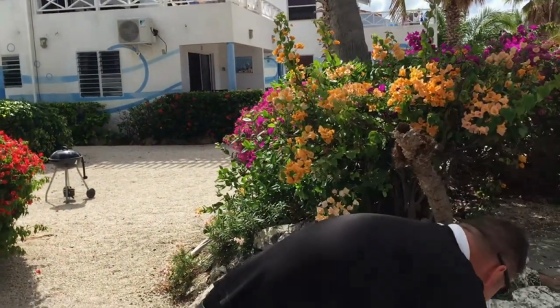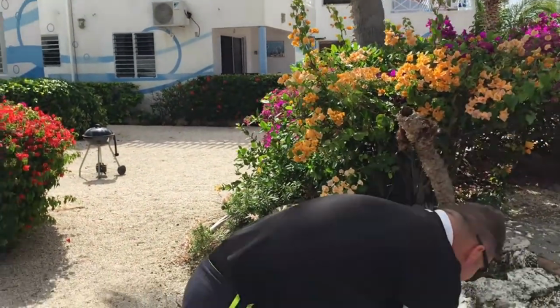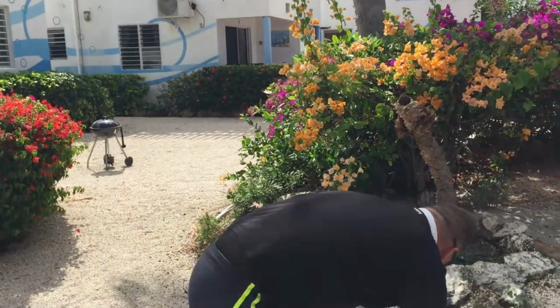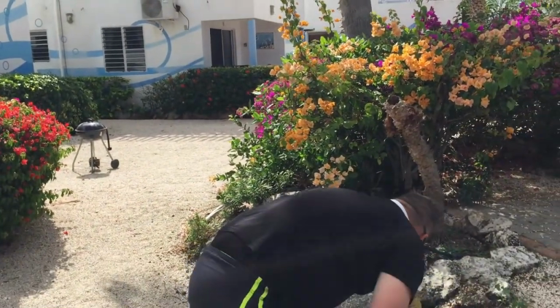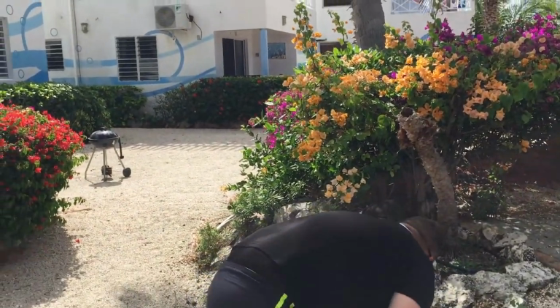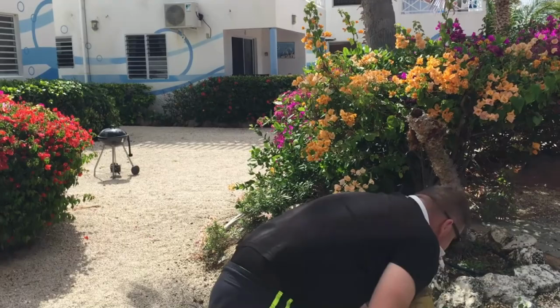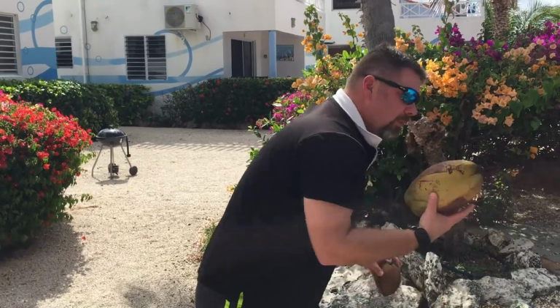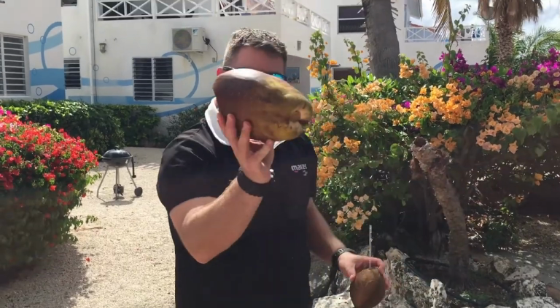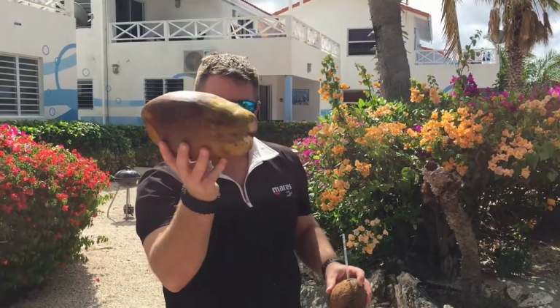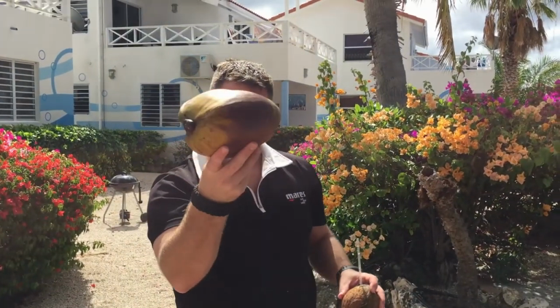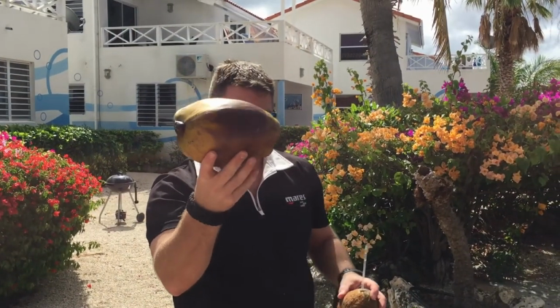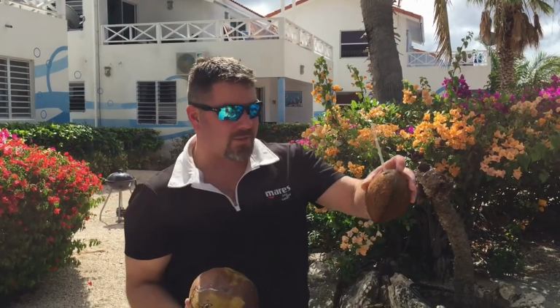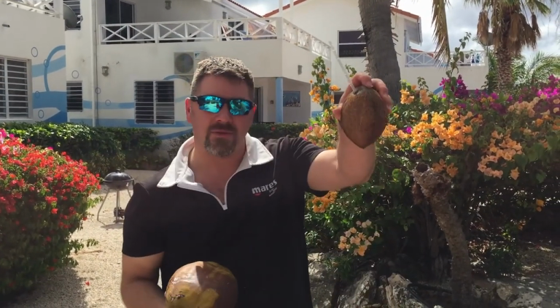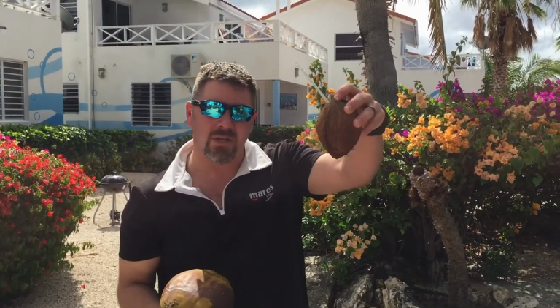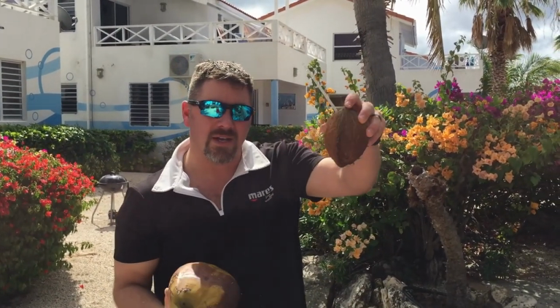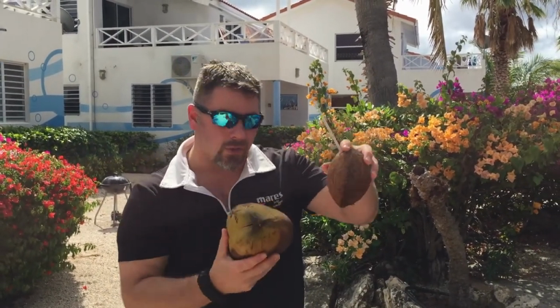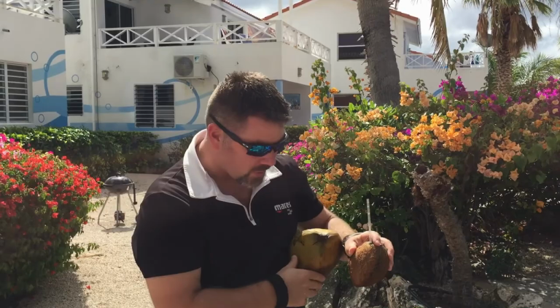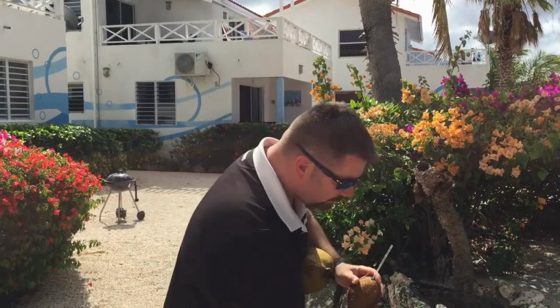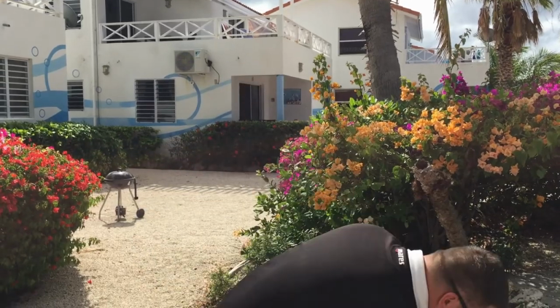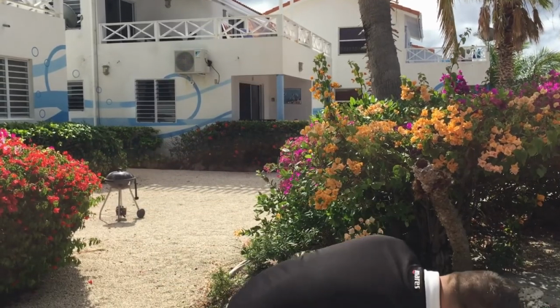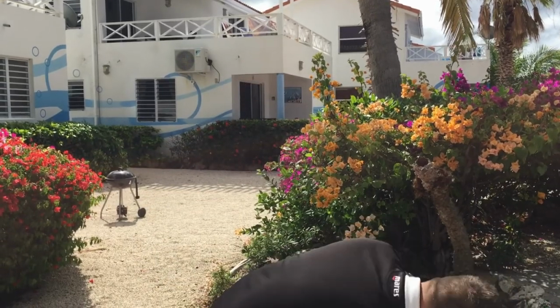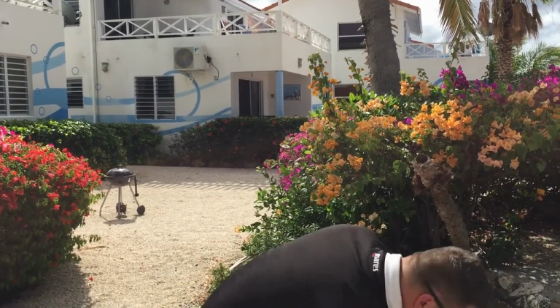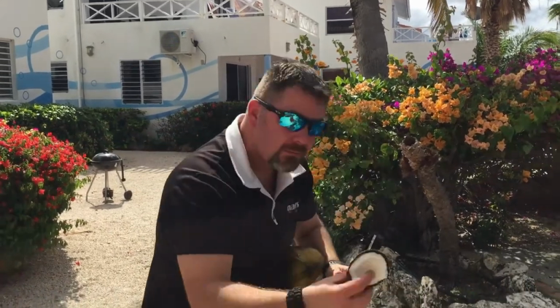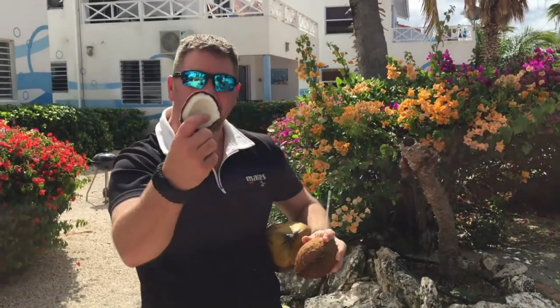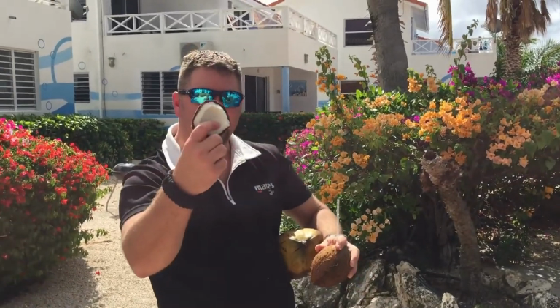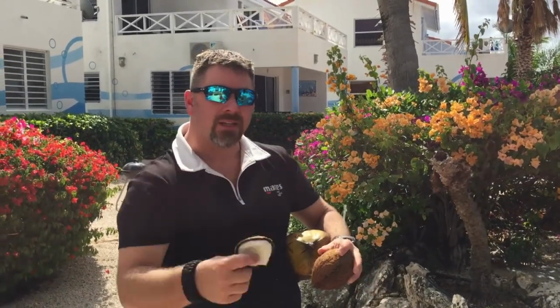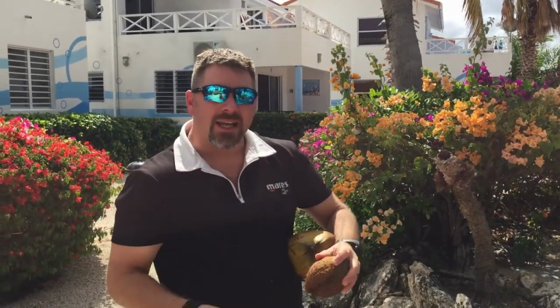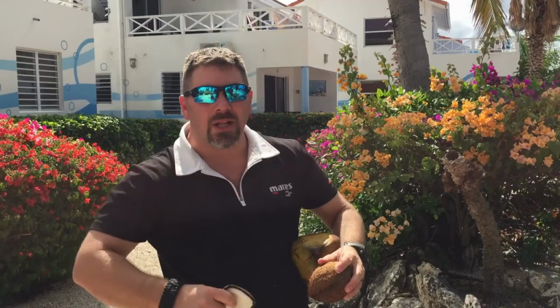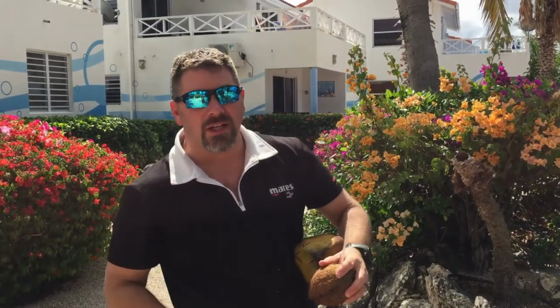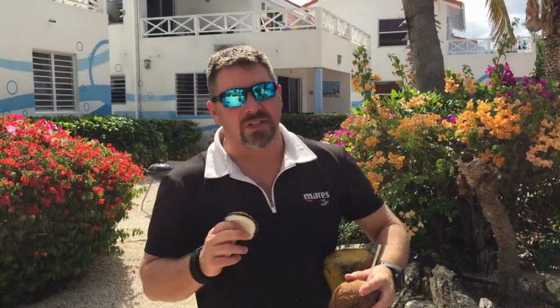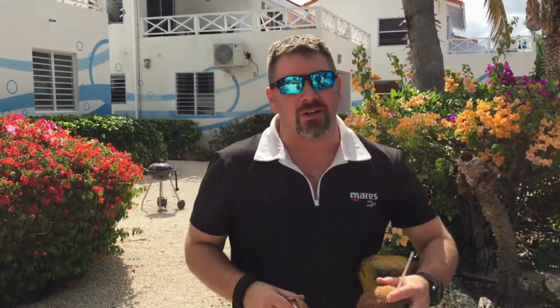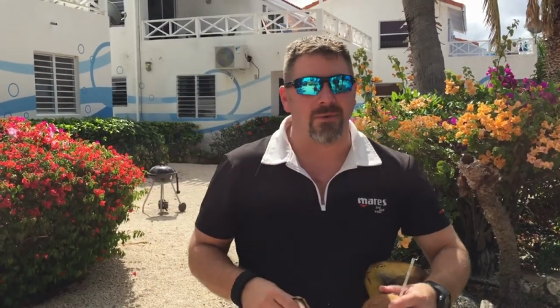So guys, that's how simple and easy it is to go from a husk coconut all the way down to the coconut itself. You can either drink it or you can crack it open and eat the meat out of it.